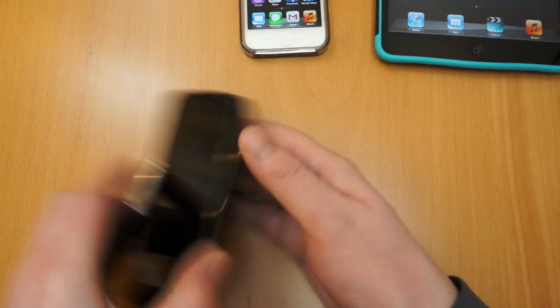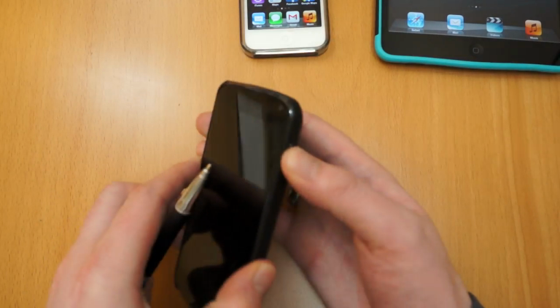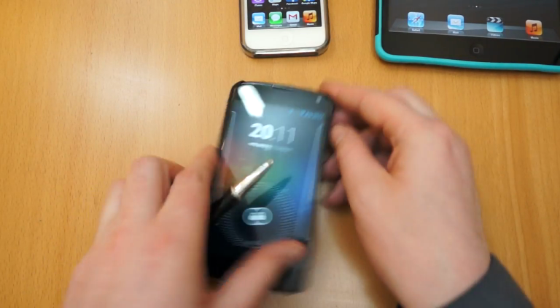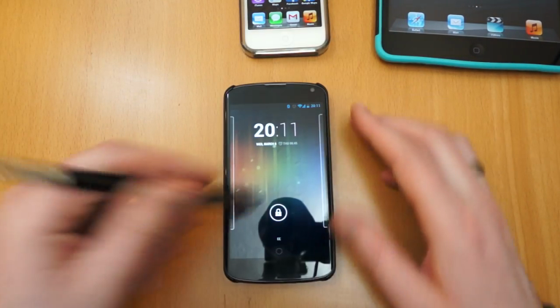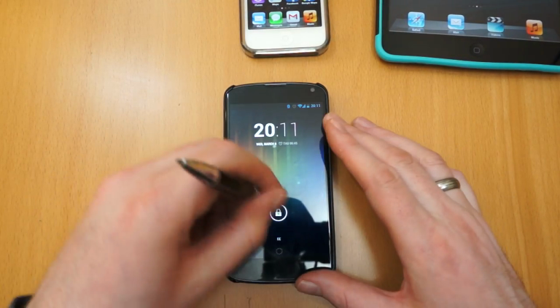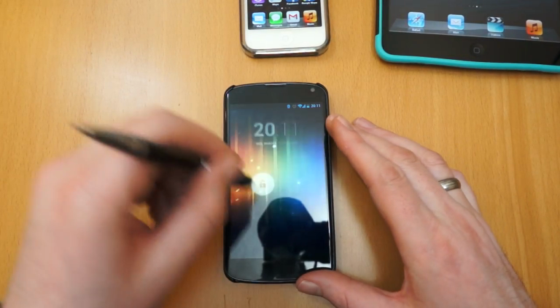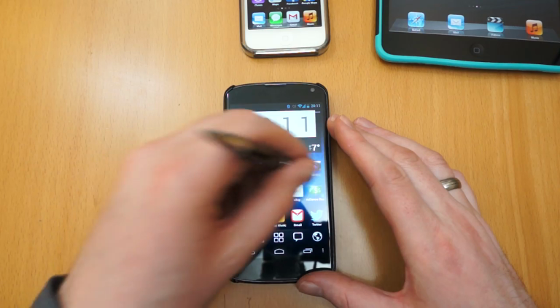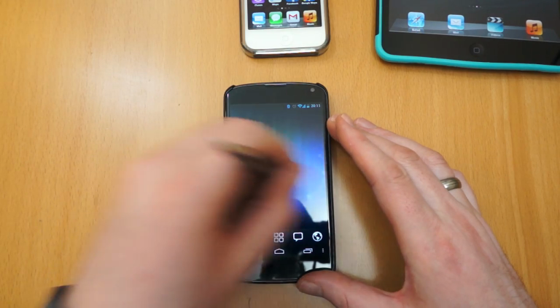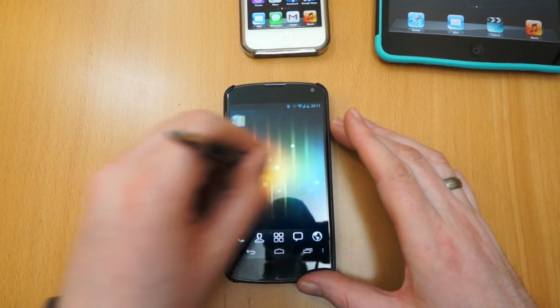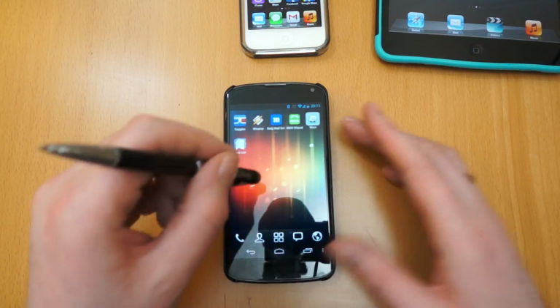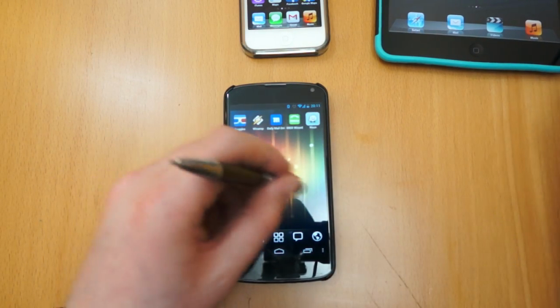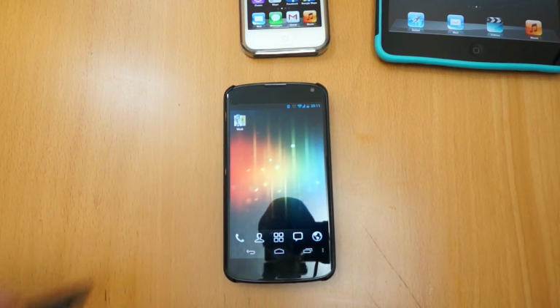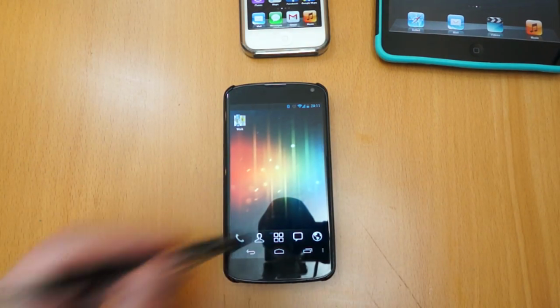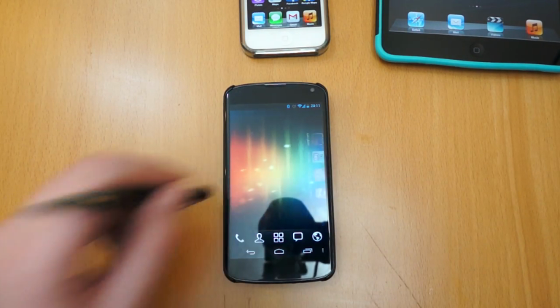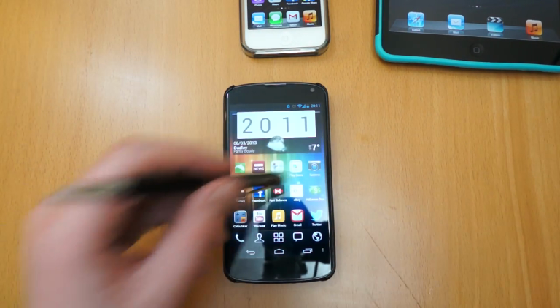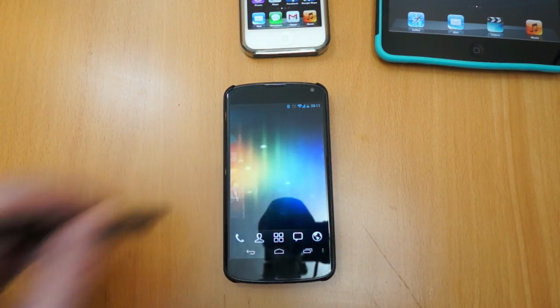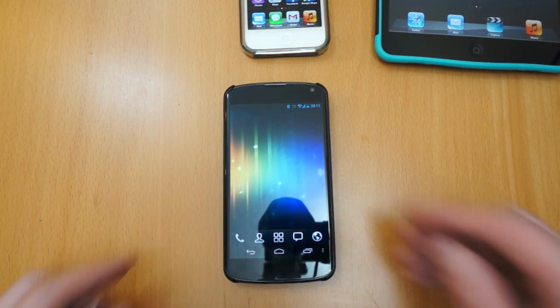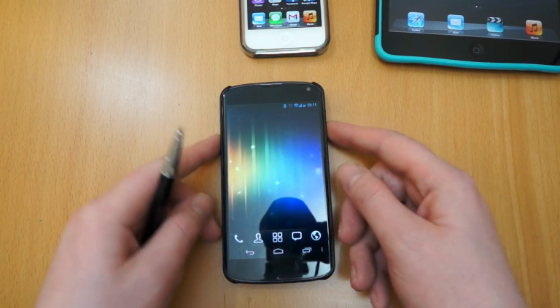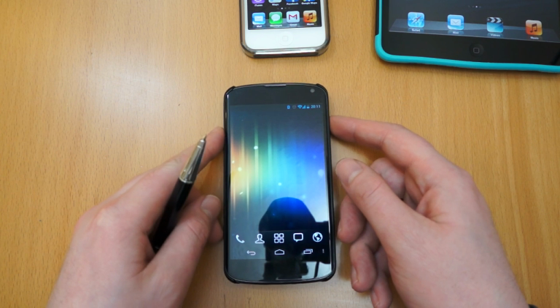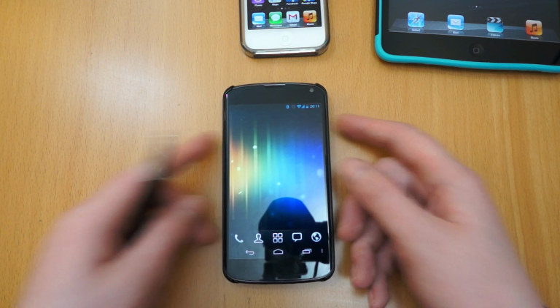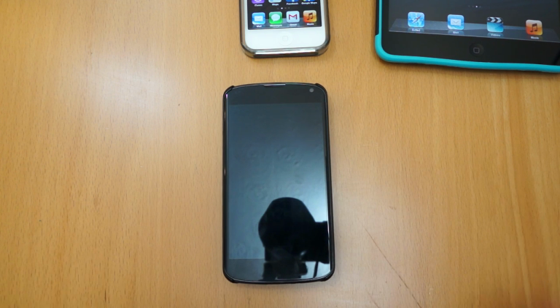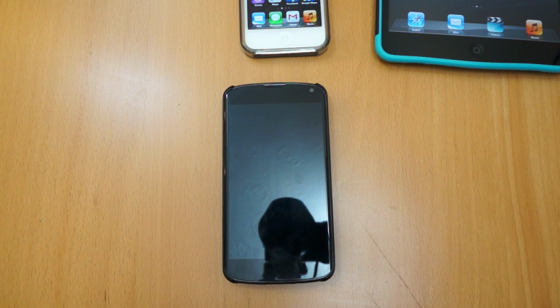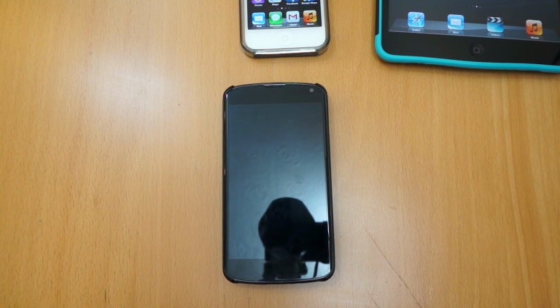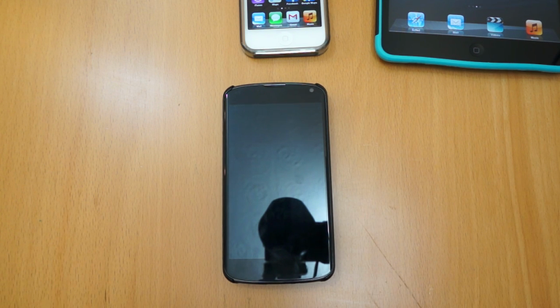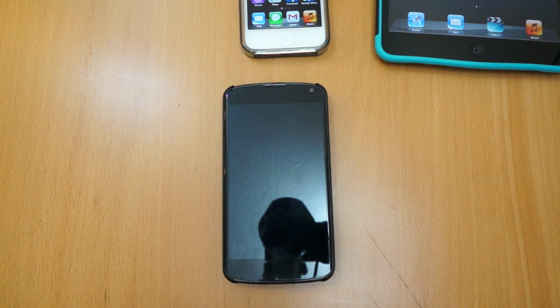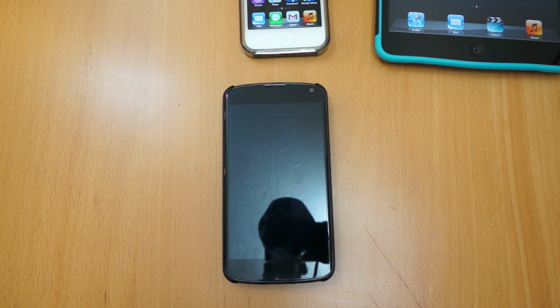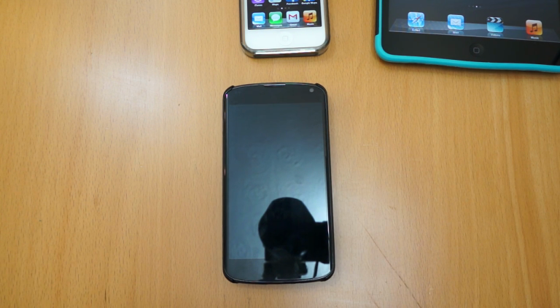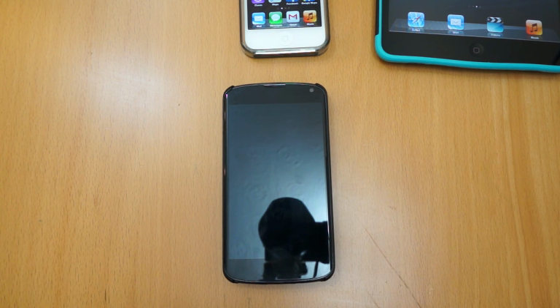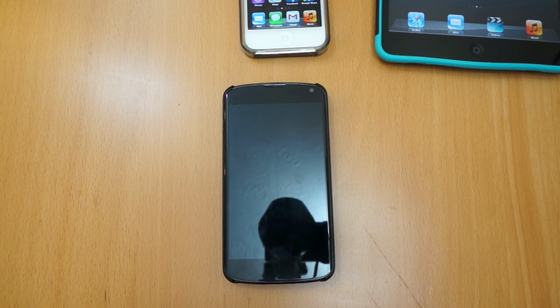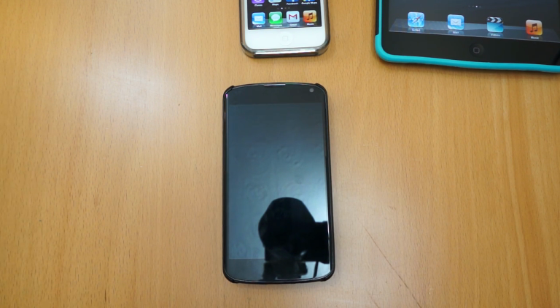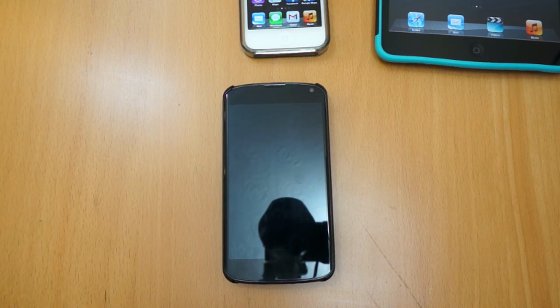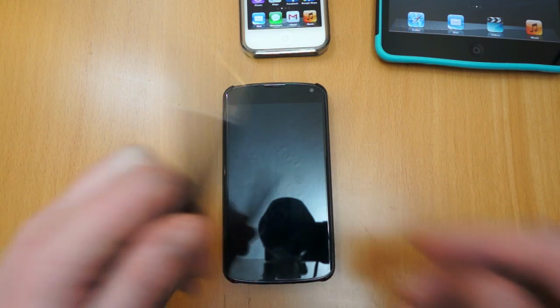And then a Nexus 4 here — again works absolutely fine. Any modern phone will work absolutely fine with this stylus. I haven't used a touchscreen device for ages that doesn't use capacitive technology, so you've got no issues there.